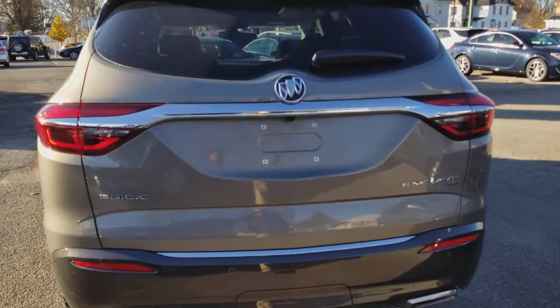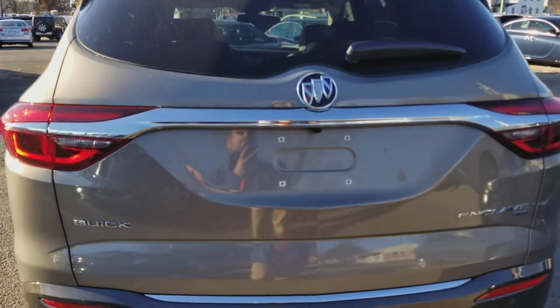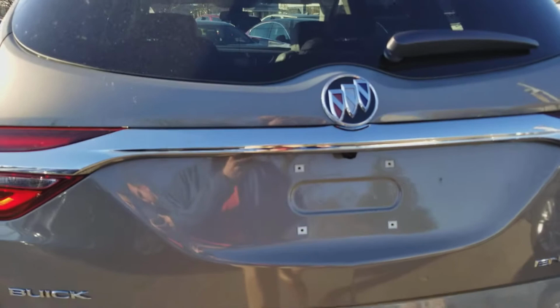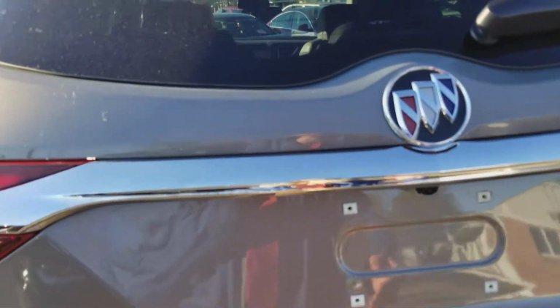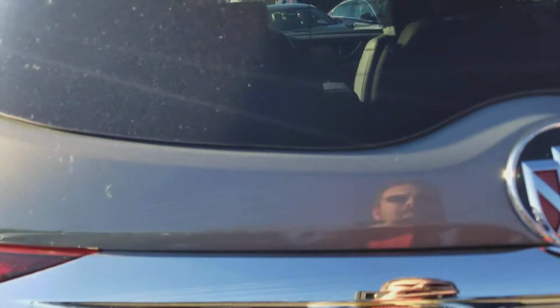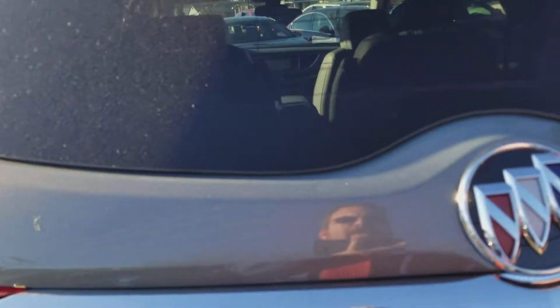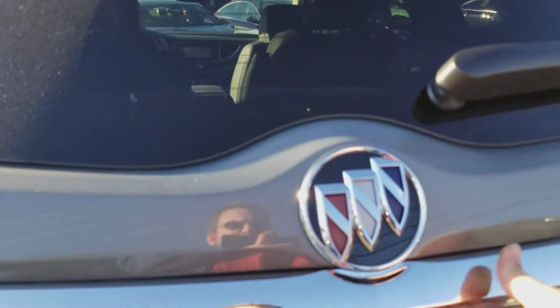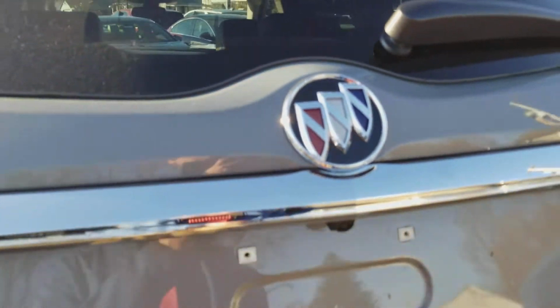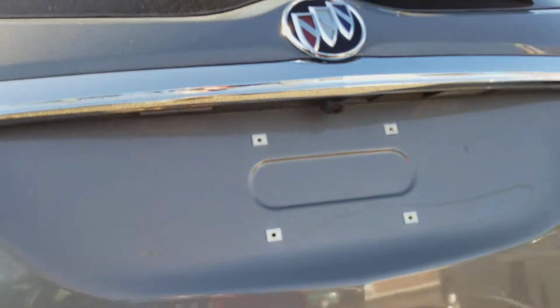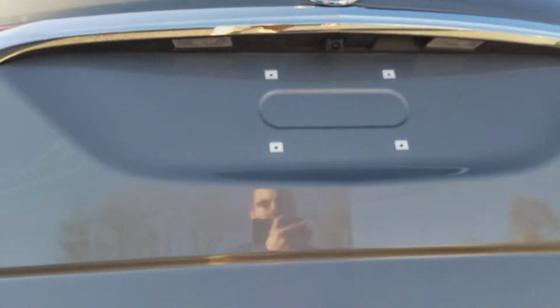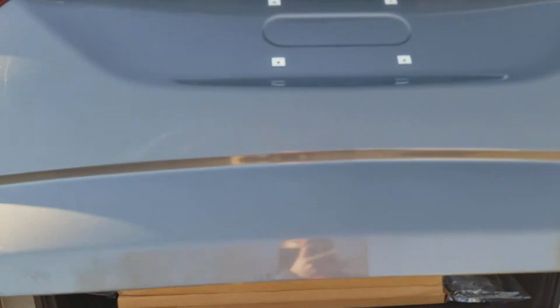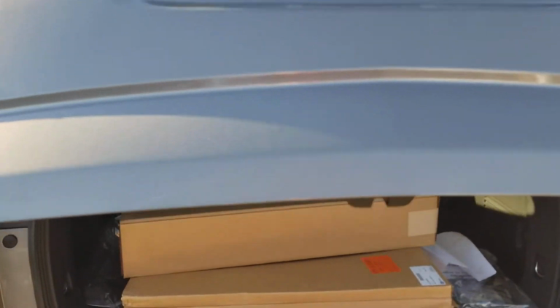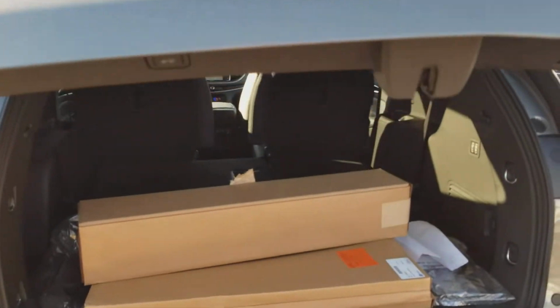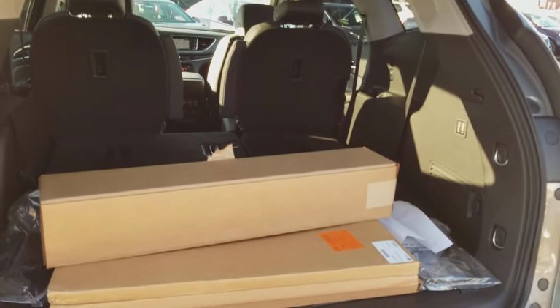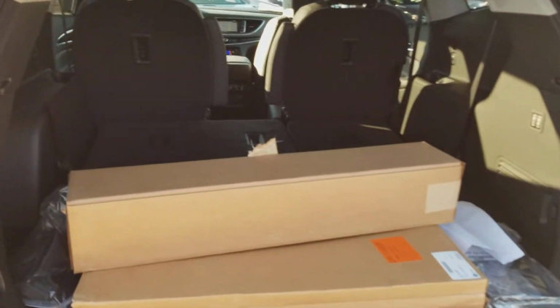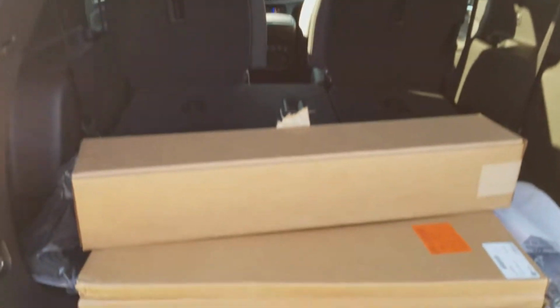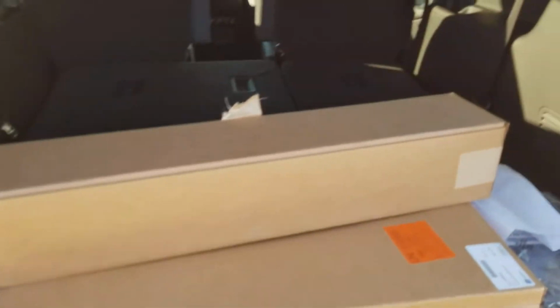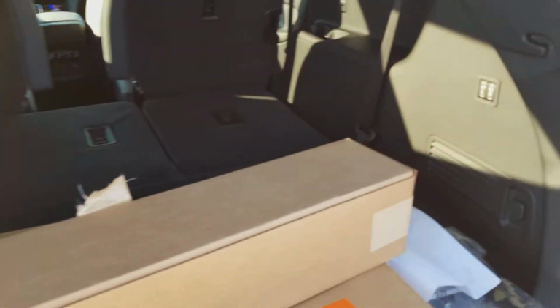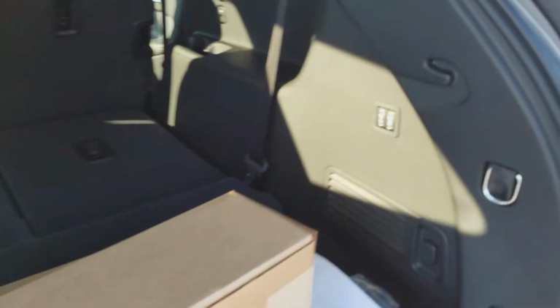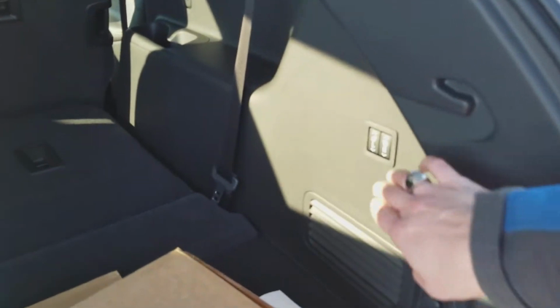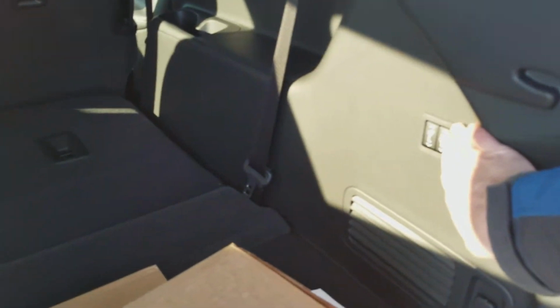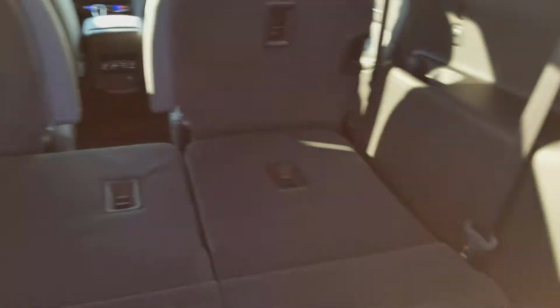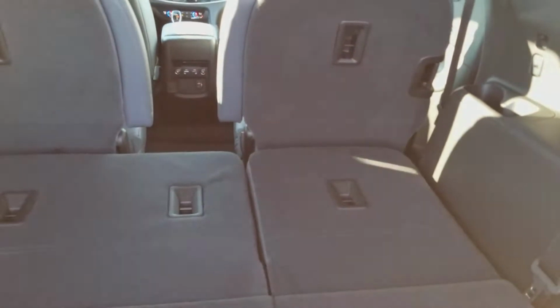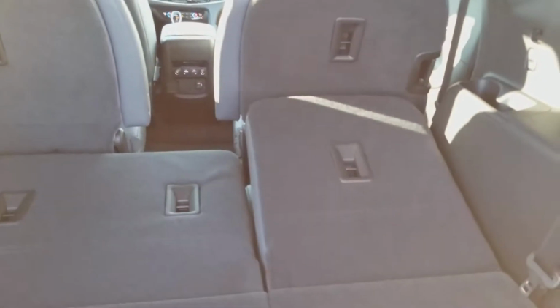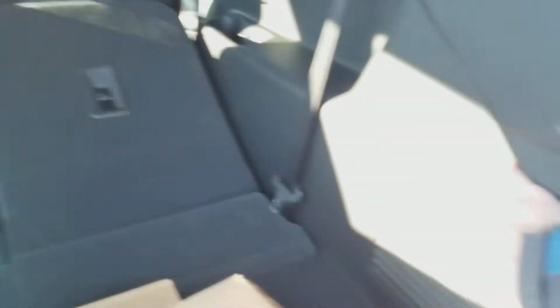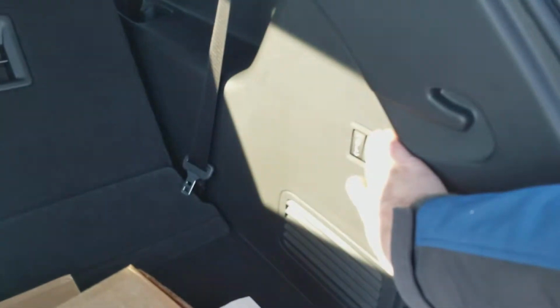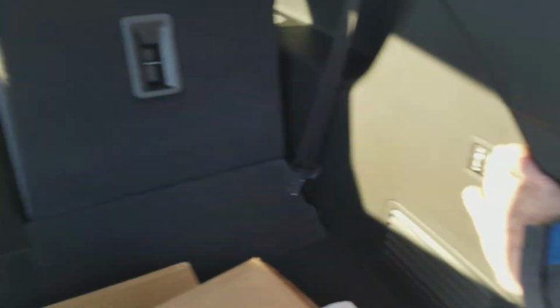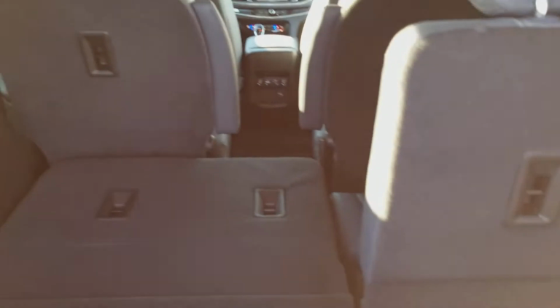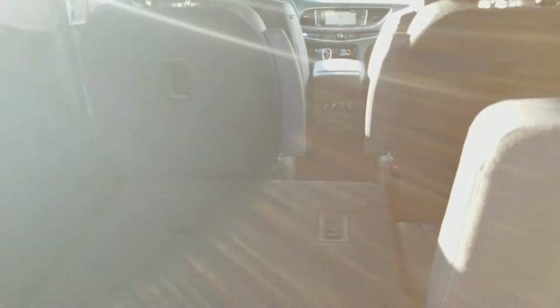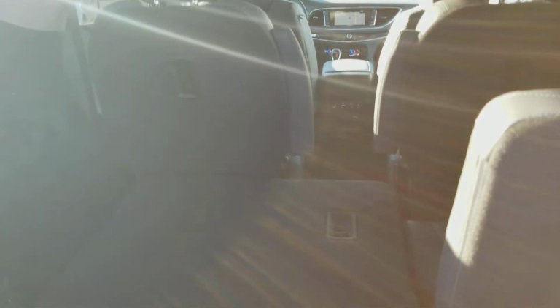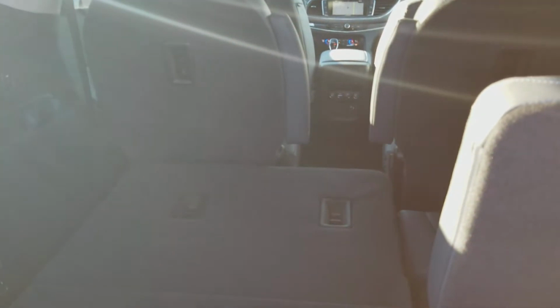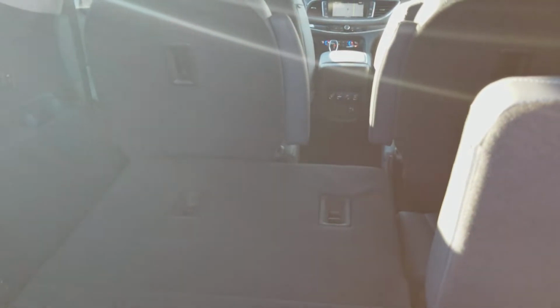As we walk up to it, a little soft button under here will open up the power liftgate. There are your accessories right here, and you can see you have powered seats. You can push these buttons and raise and lower the third row.